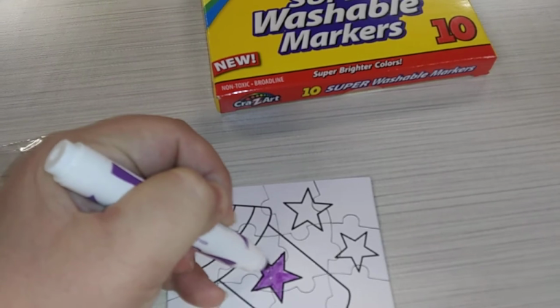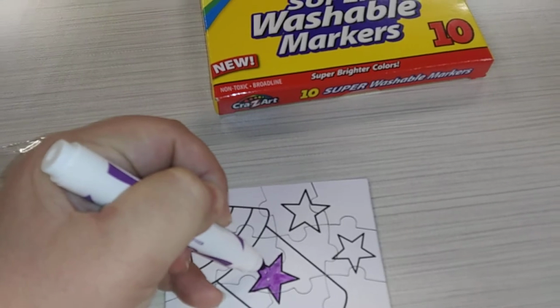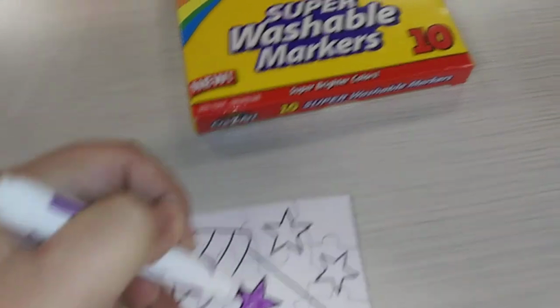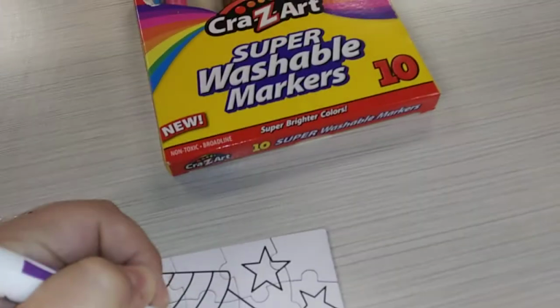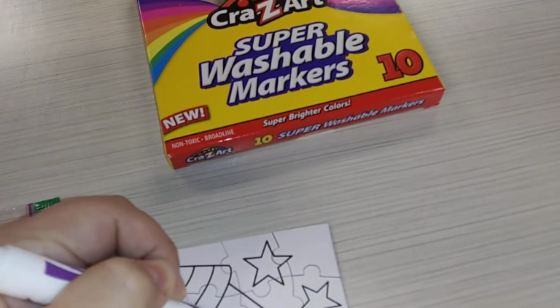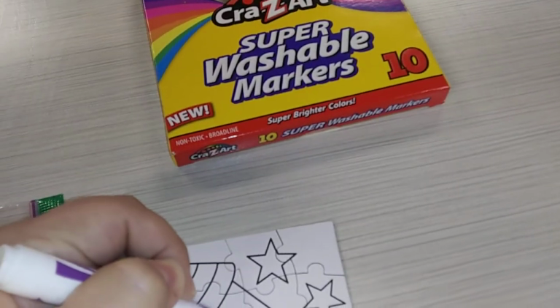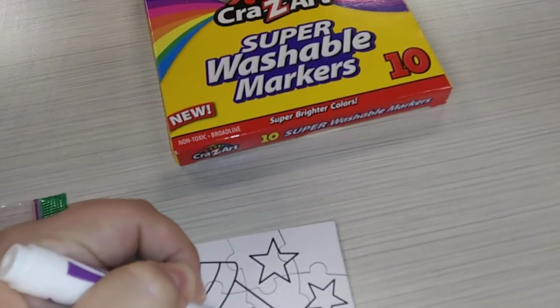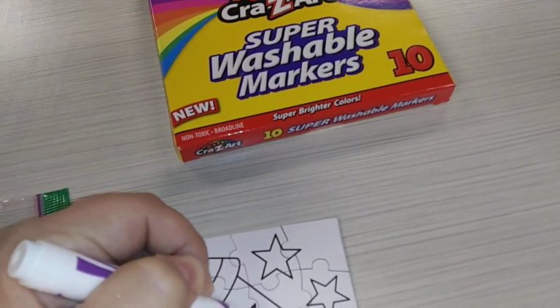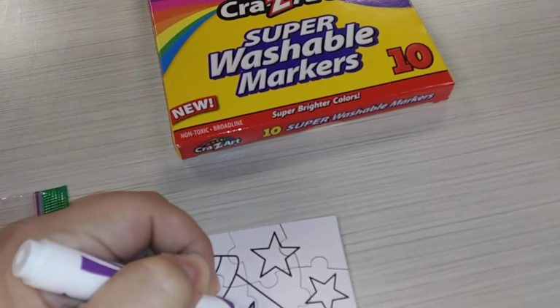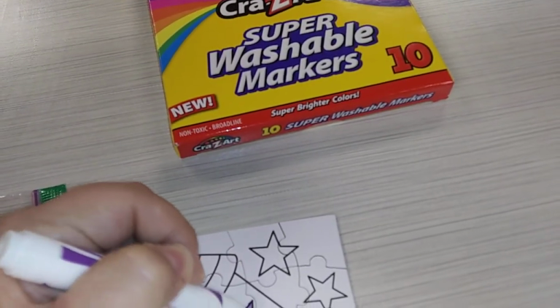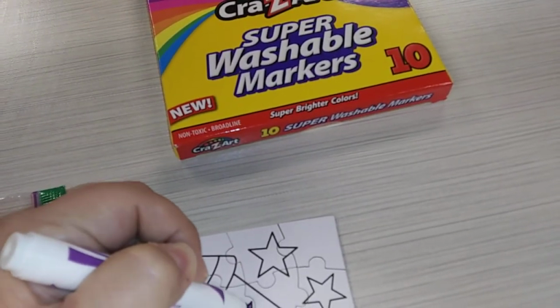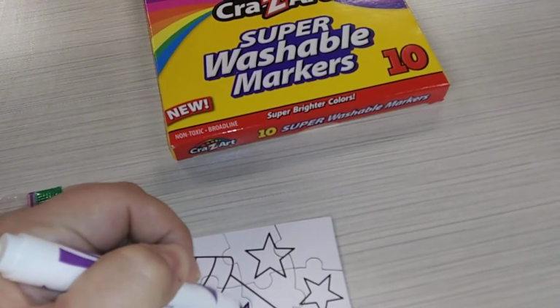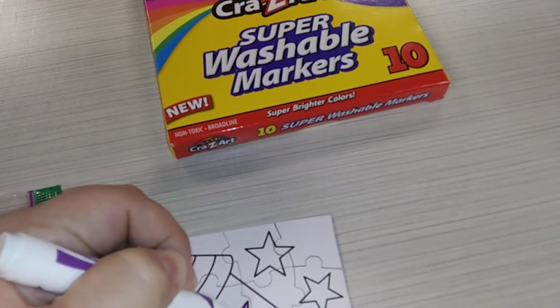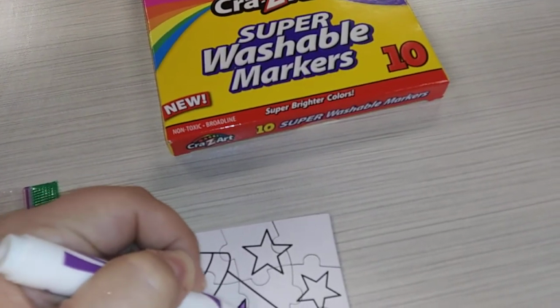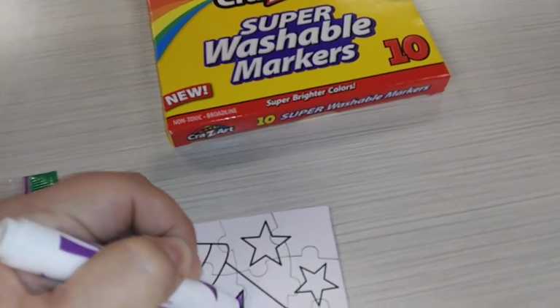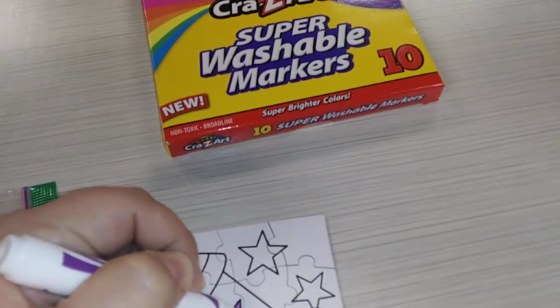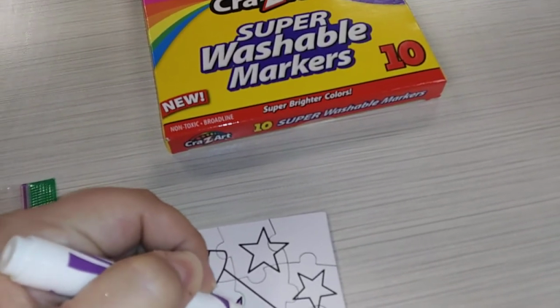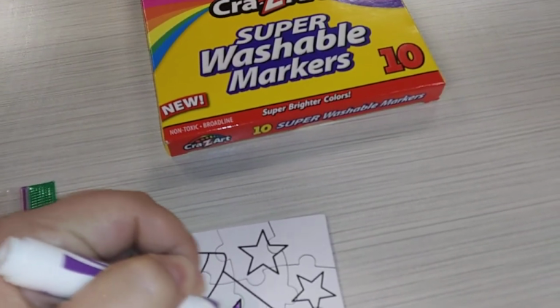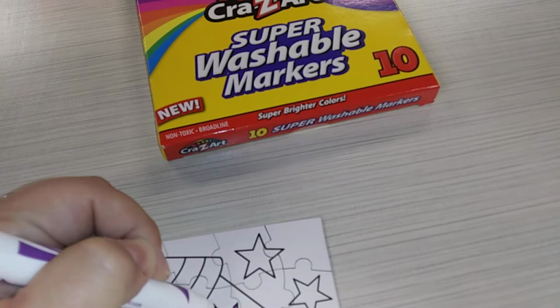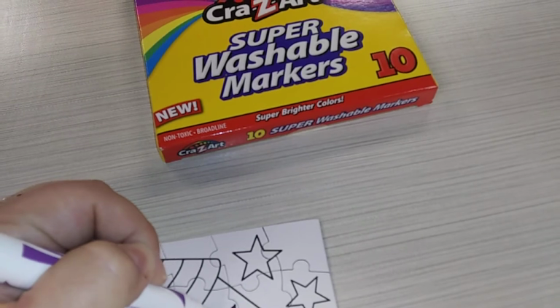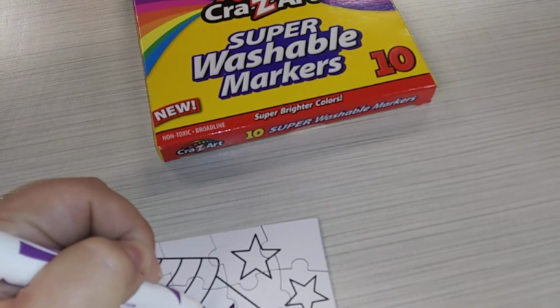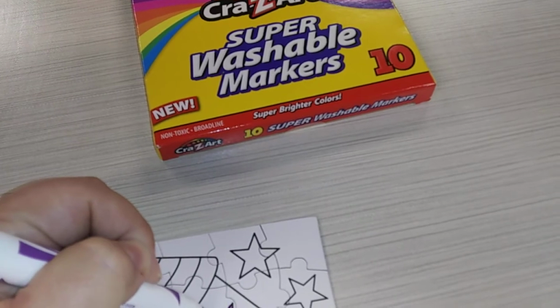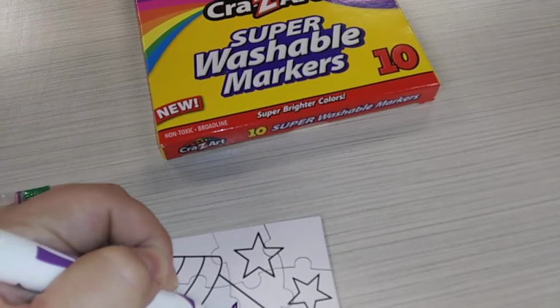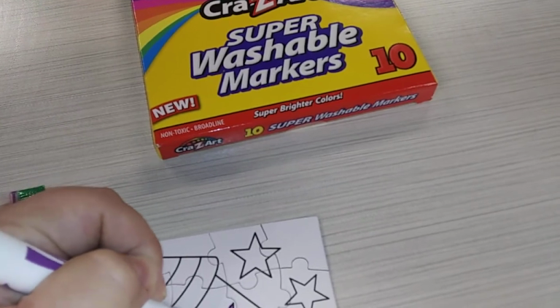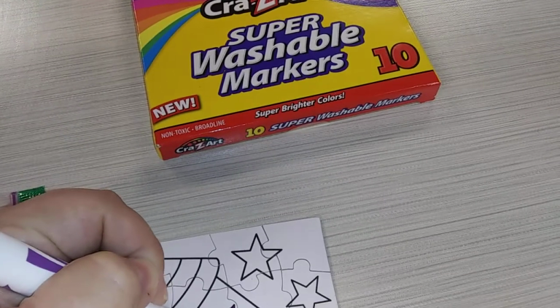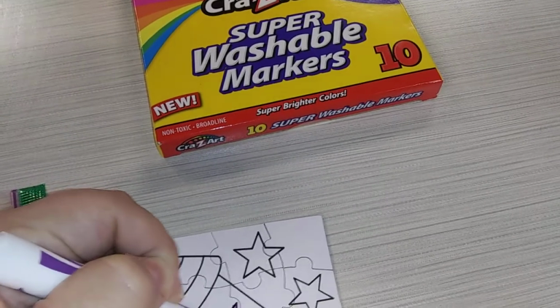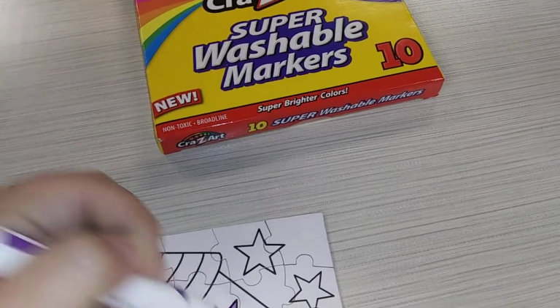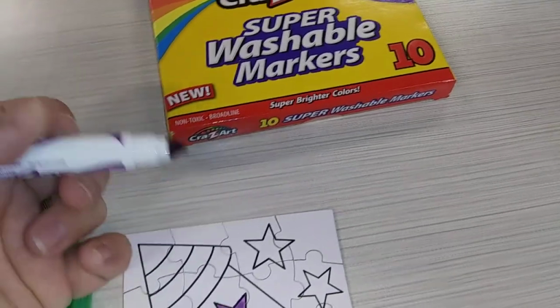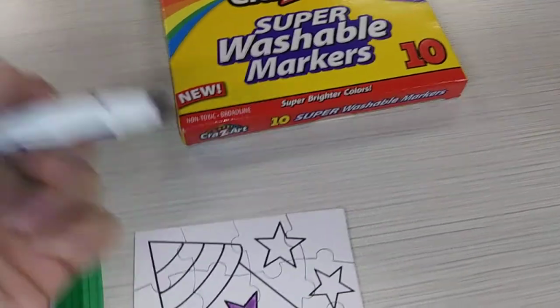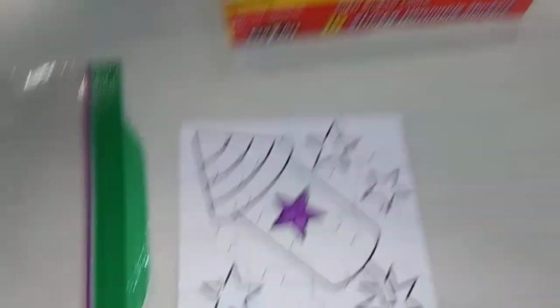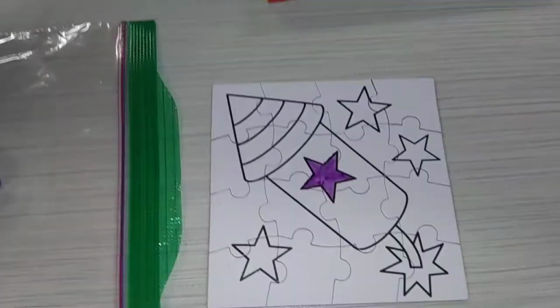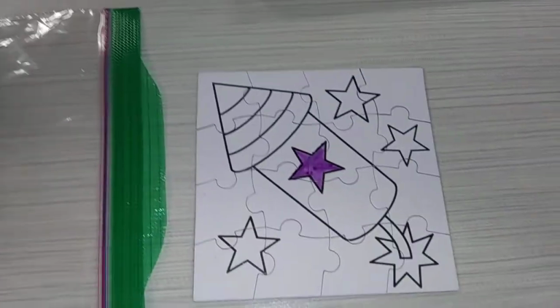You don't have to have bad handwriting if you're a lefty — you can have pretty handwriting. I have very legible handwriting. So you can color it.